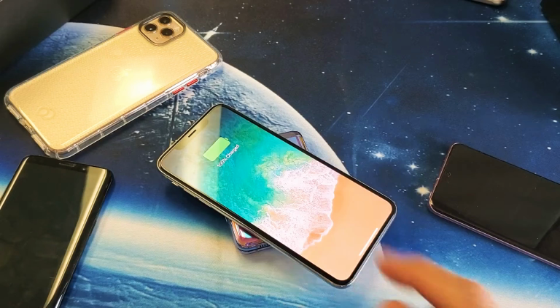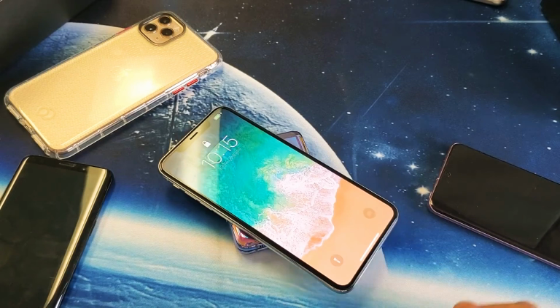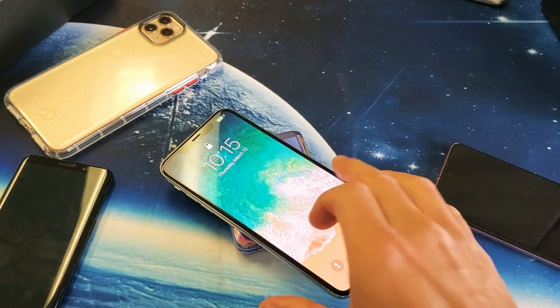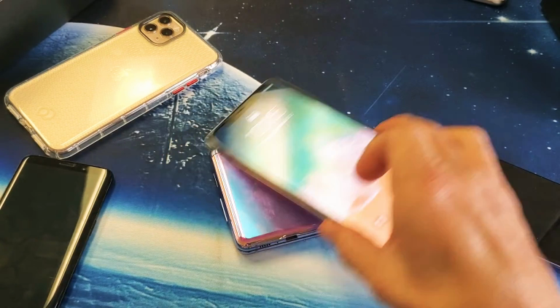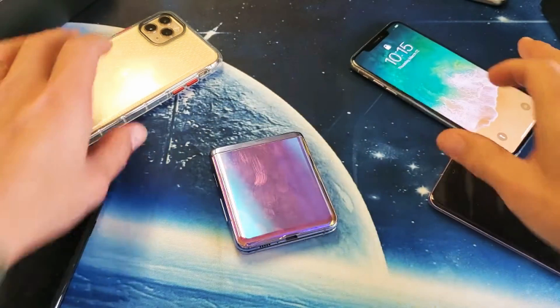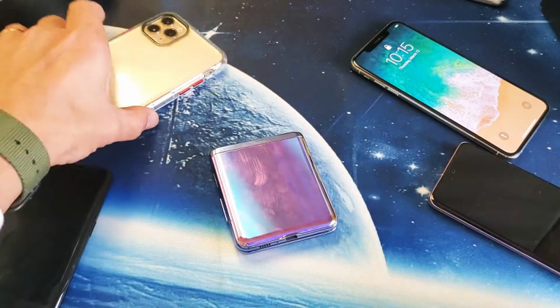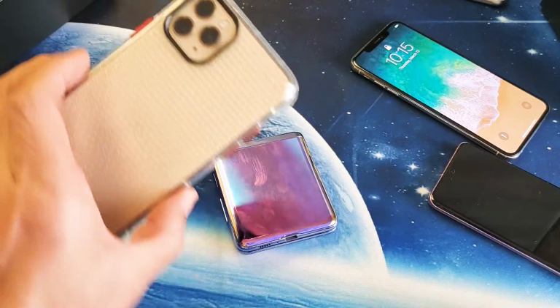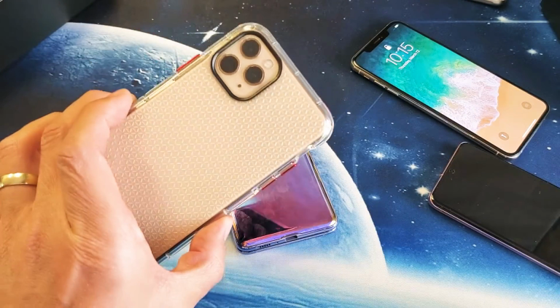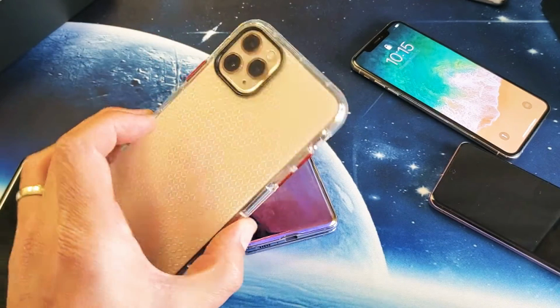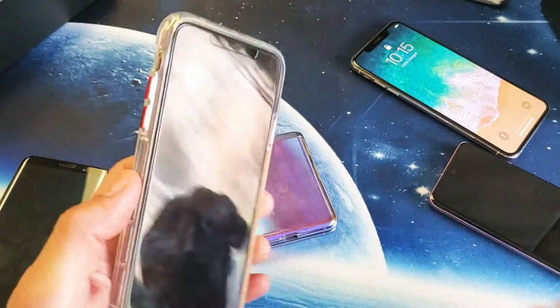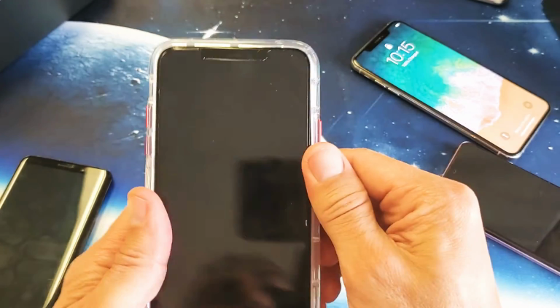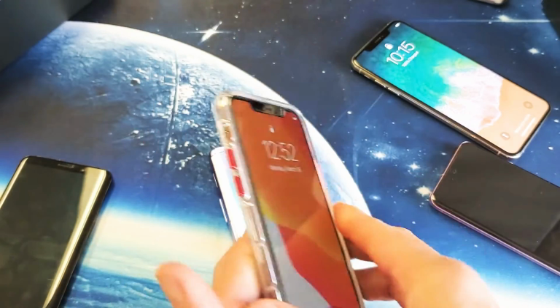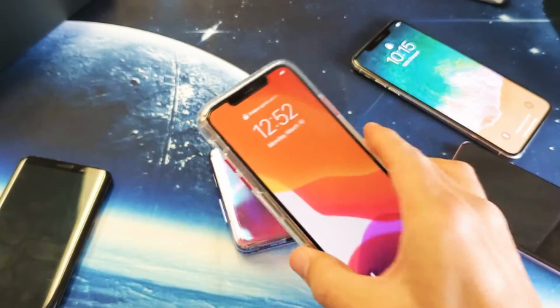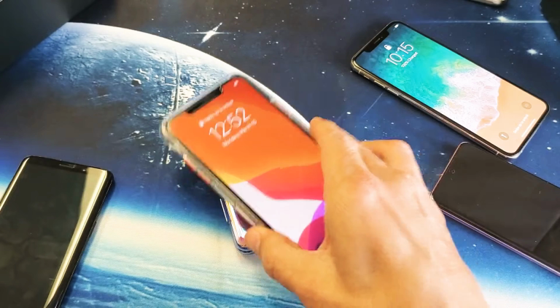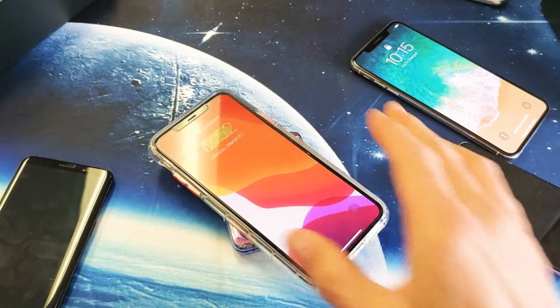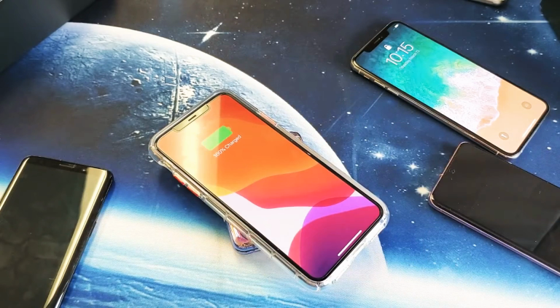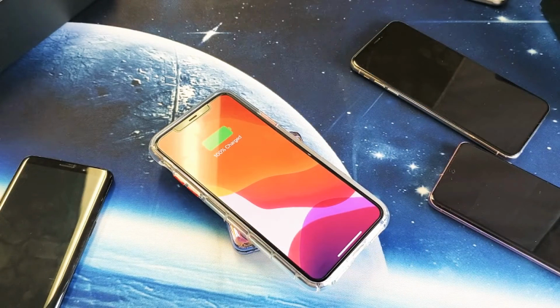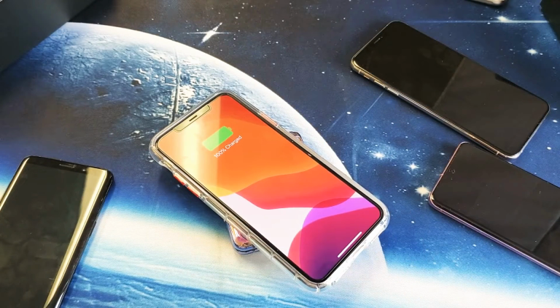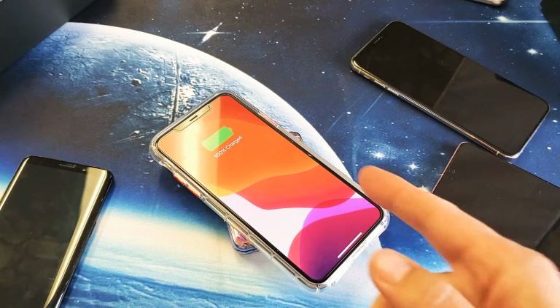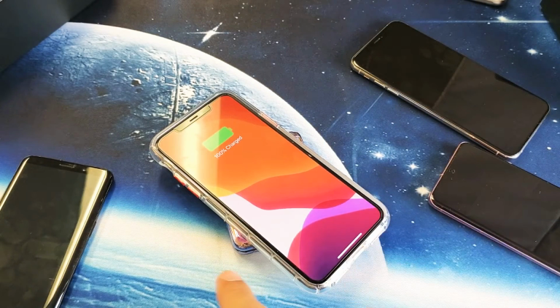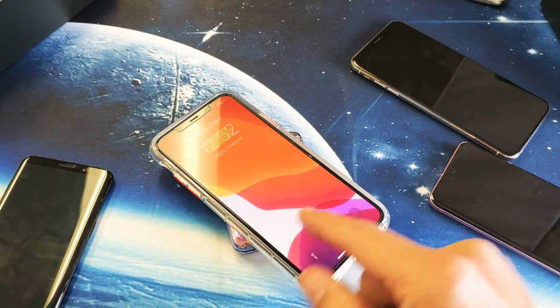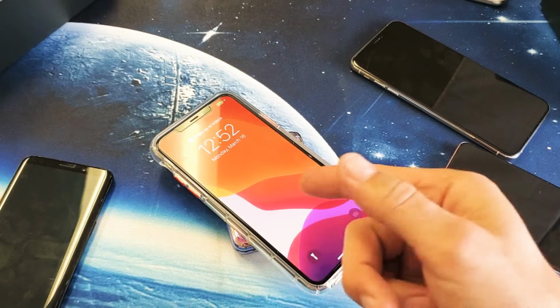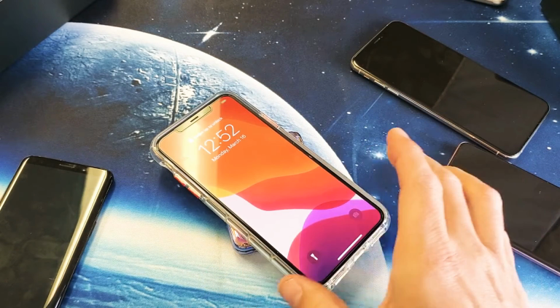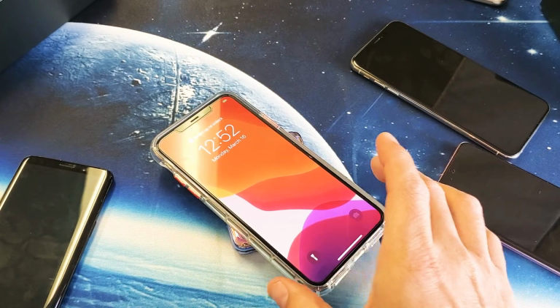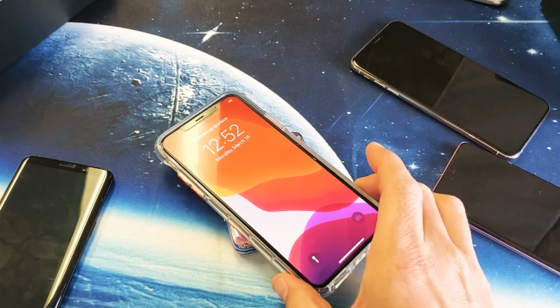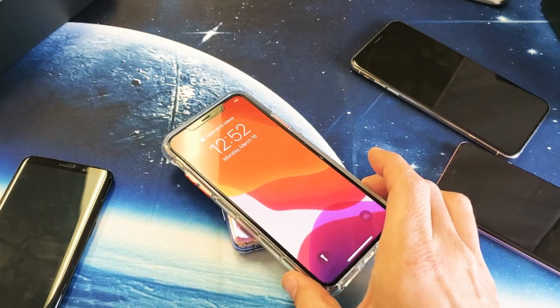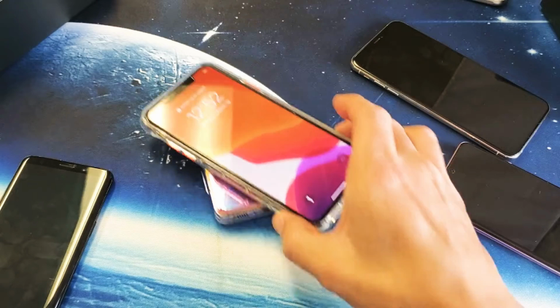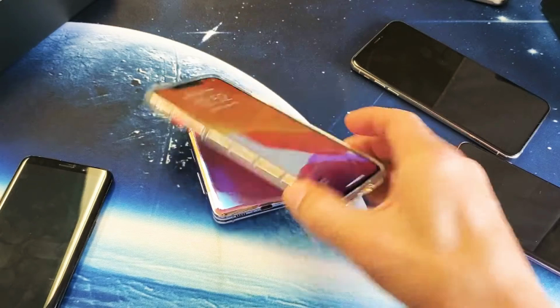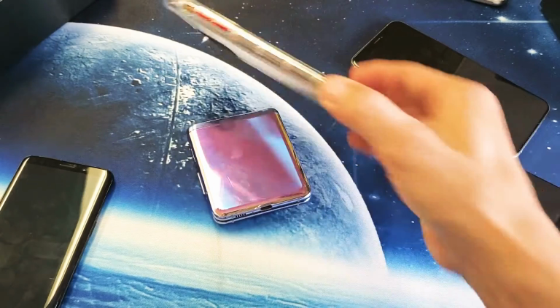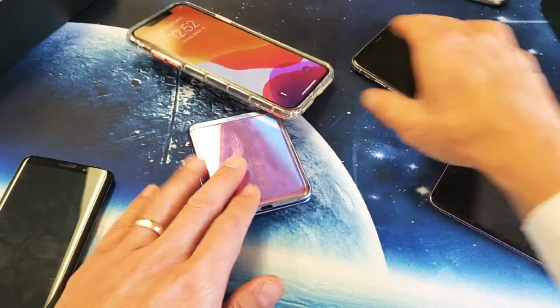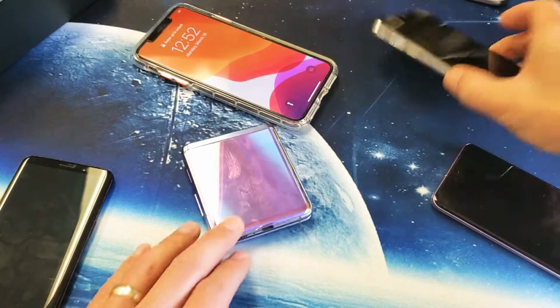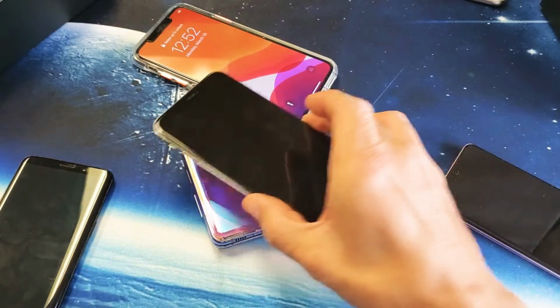Now let's go ahead and charge an iPhone 11 Pro Max with a thick case on it. Let's see what happens. No problem. And of course if you have a case on it, it doesn't slide as much as these other phones.